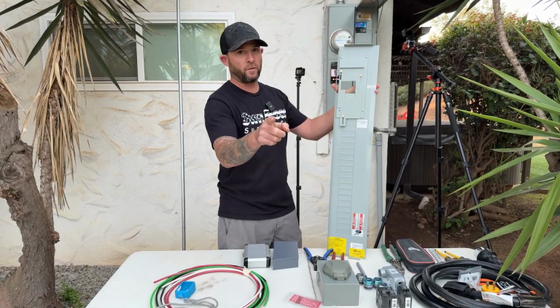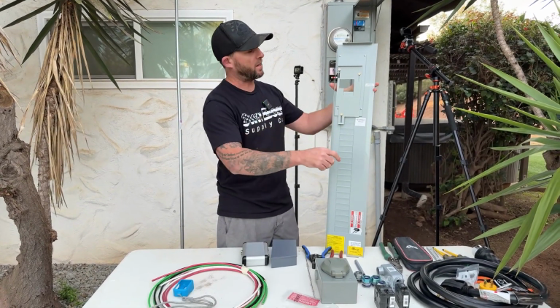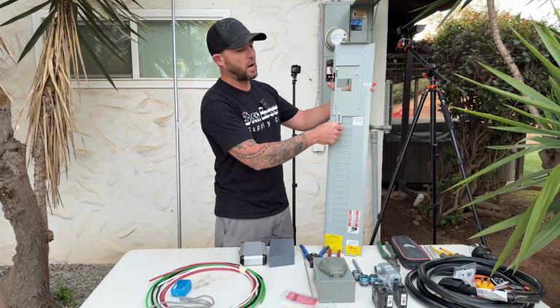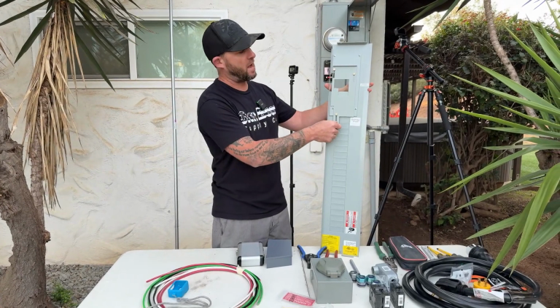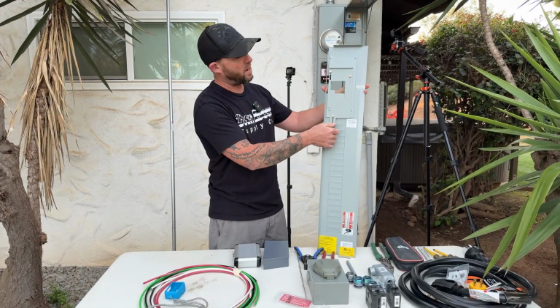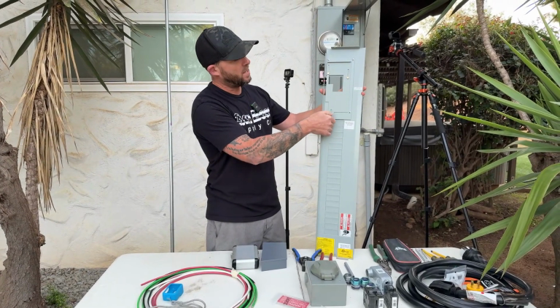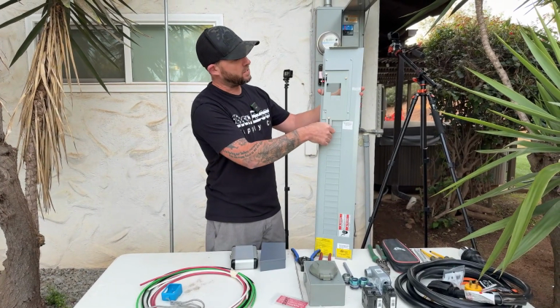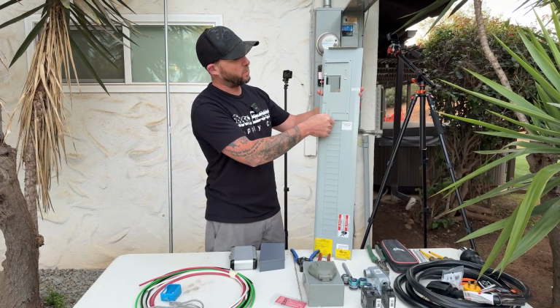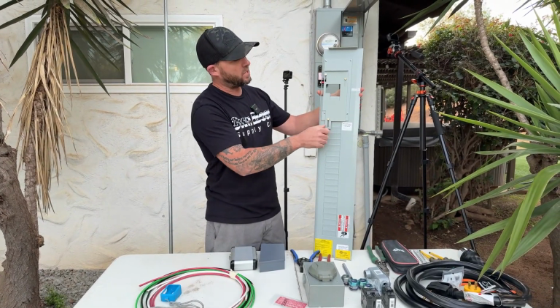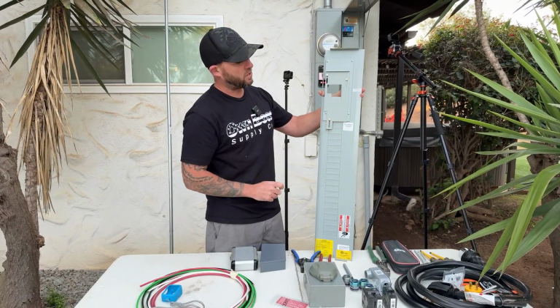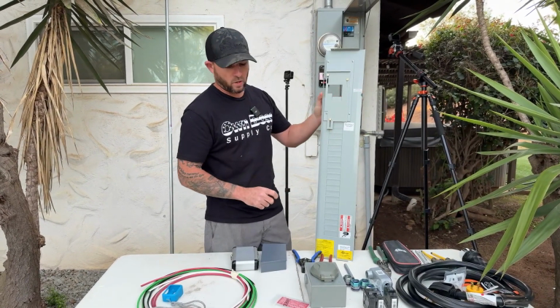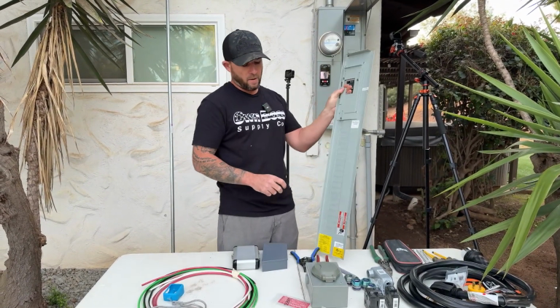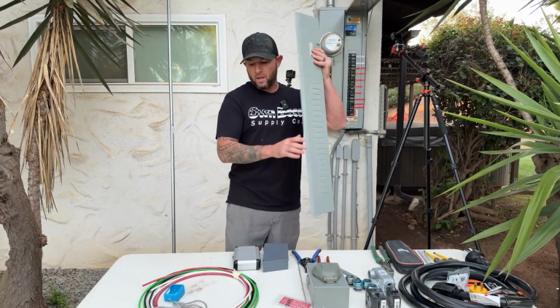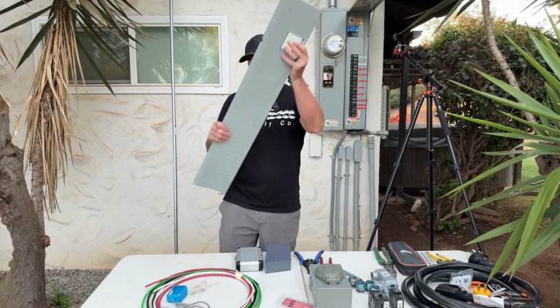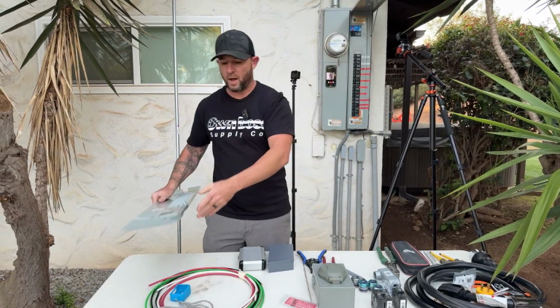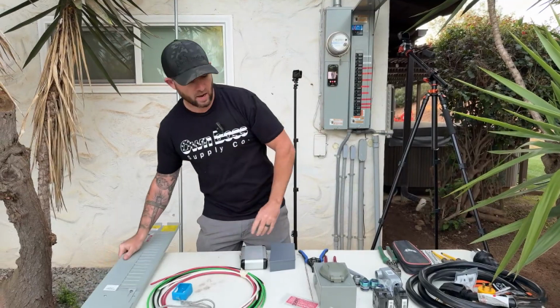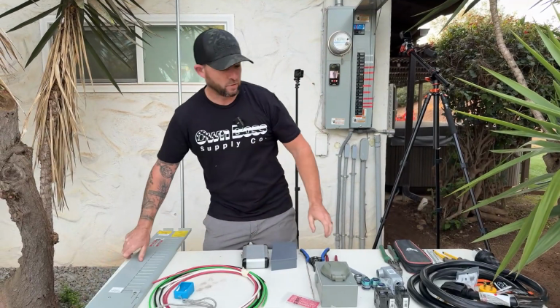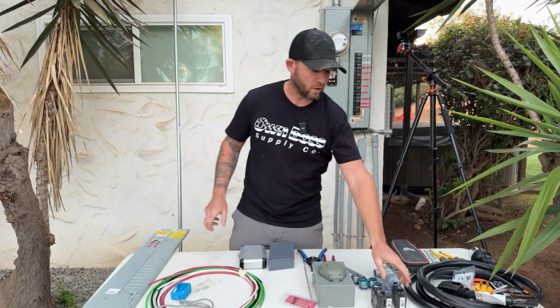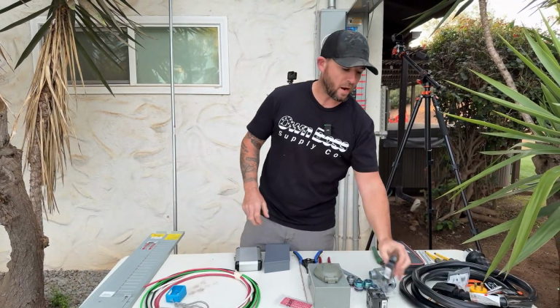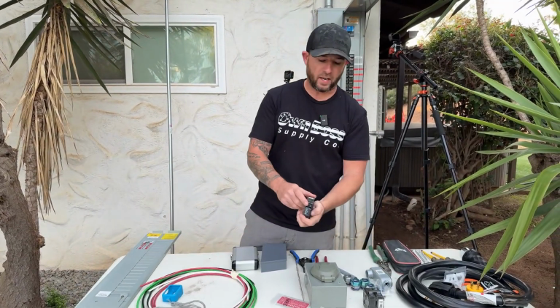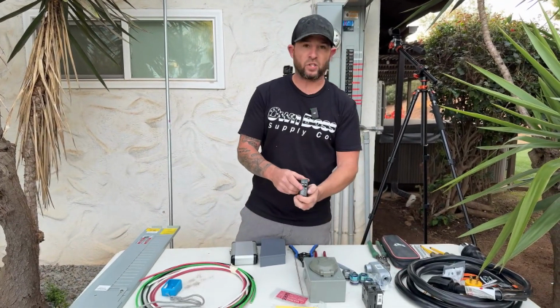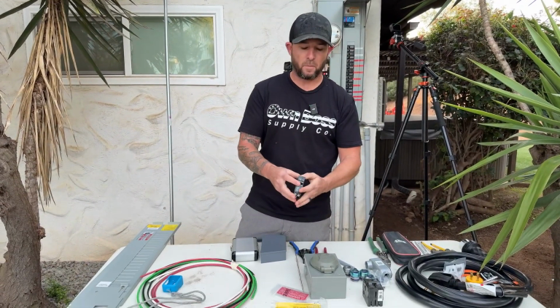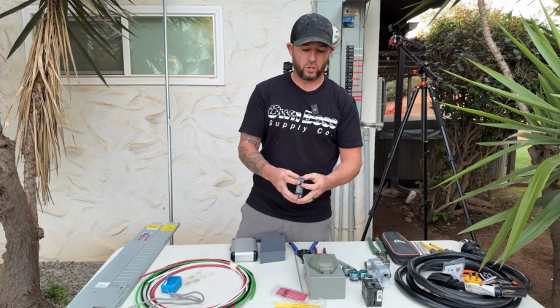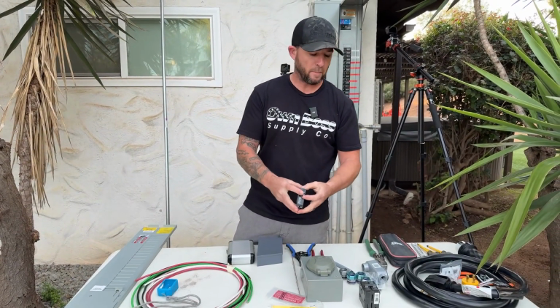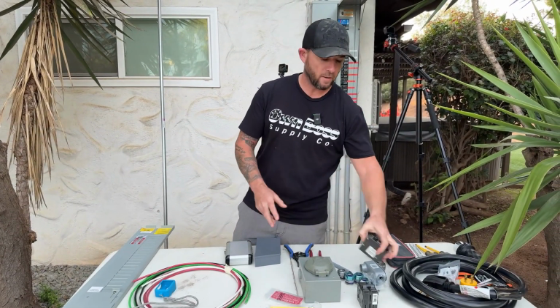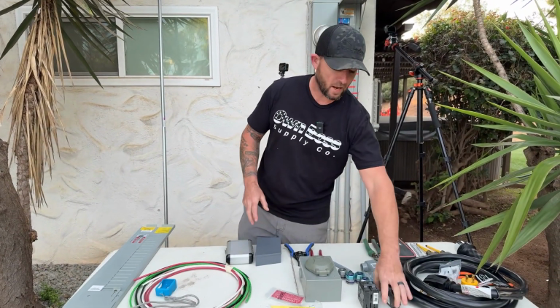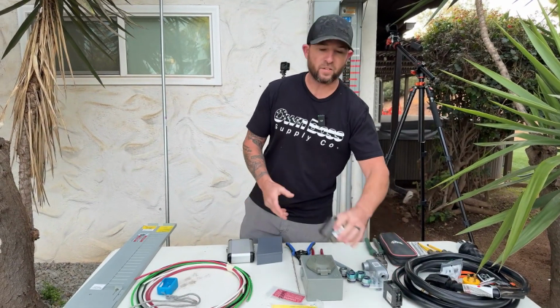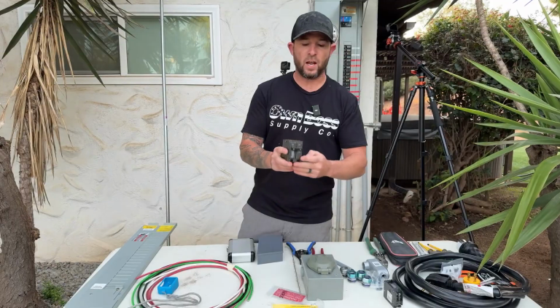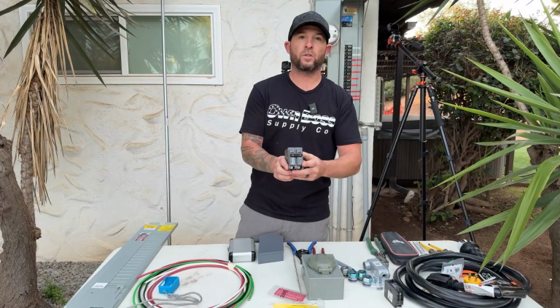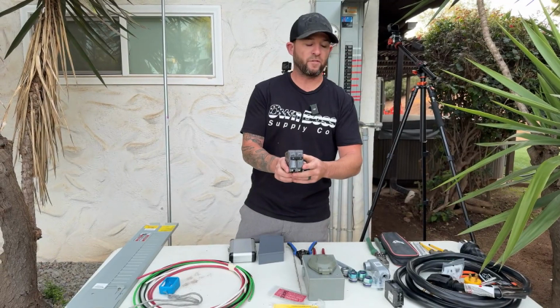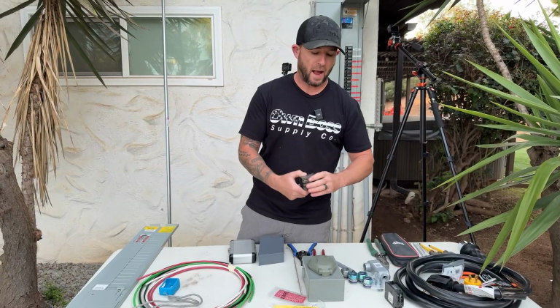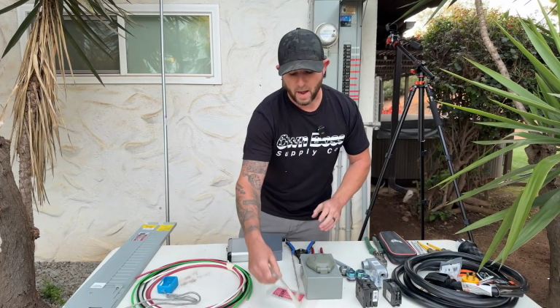Don't forget to like and subscribe if you haven't already. This is going to be a really nice mechanical interlock. We're going to move some breakers around - we need to condense some breakers to a split breaker, and then this 50 amp breaker is going to be for our back-fed power.